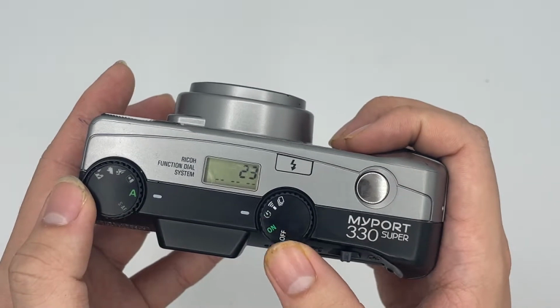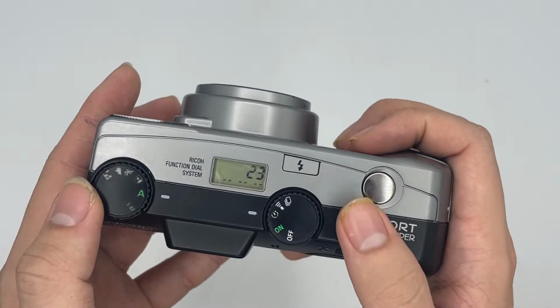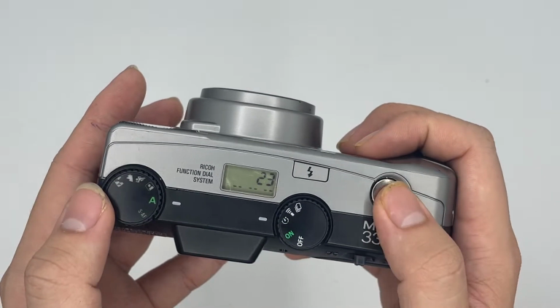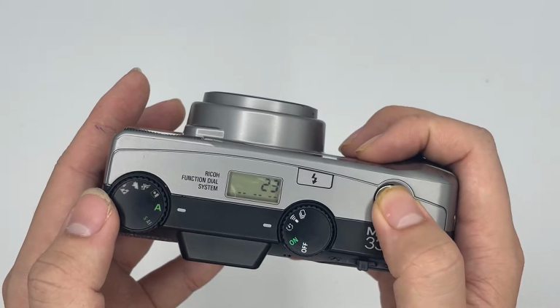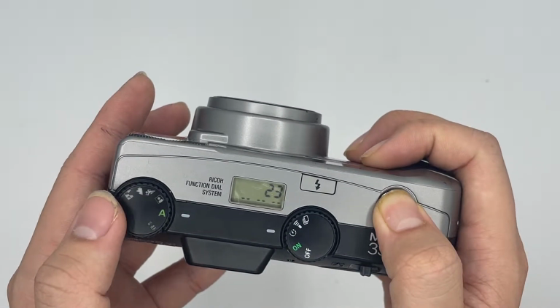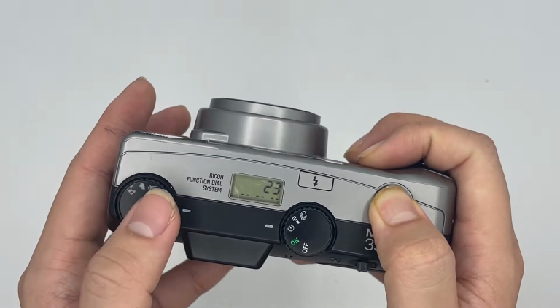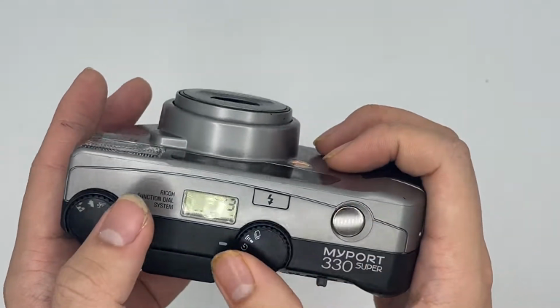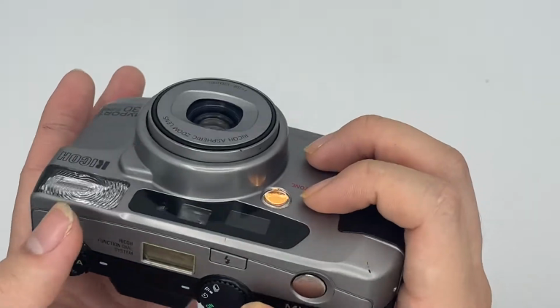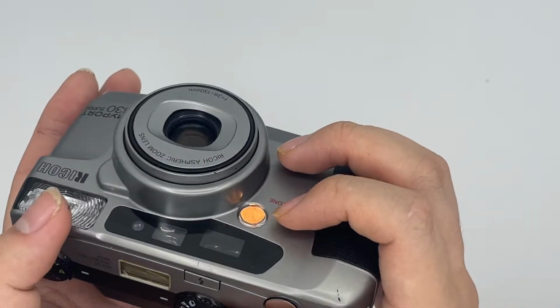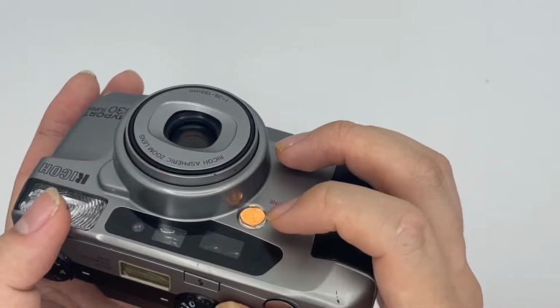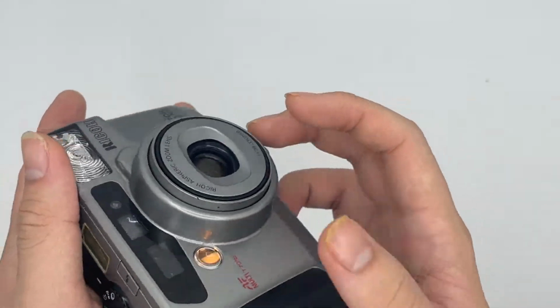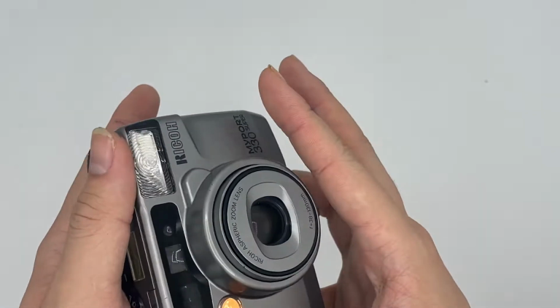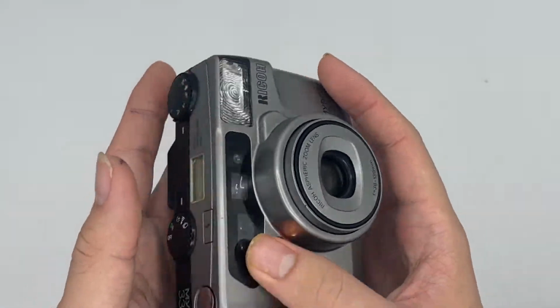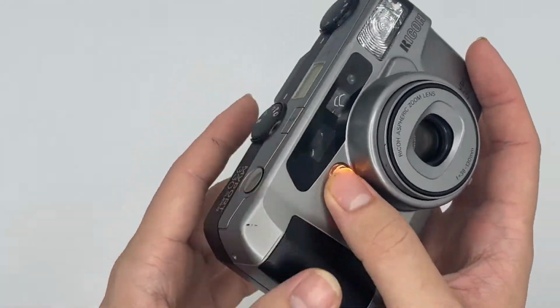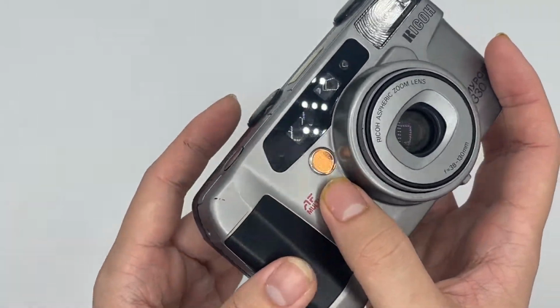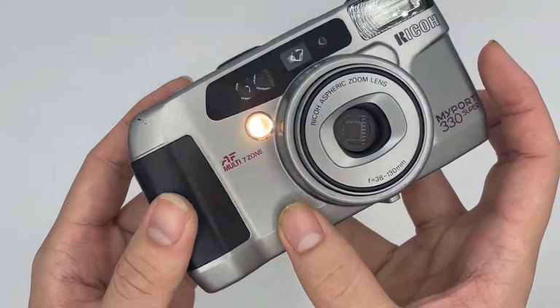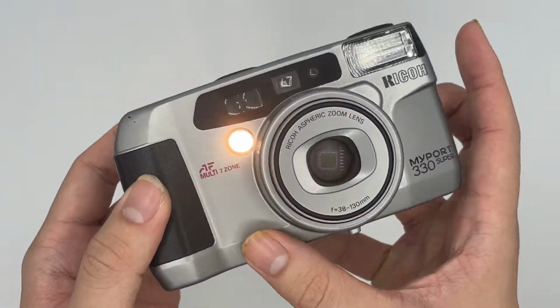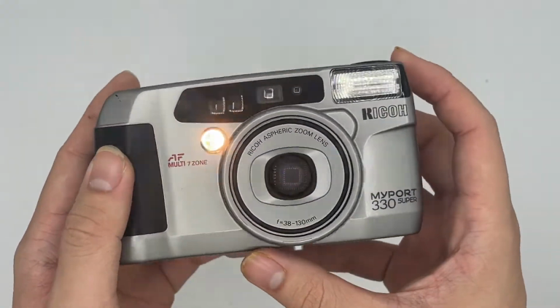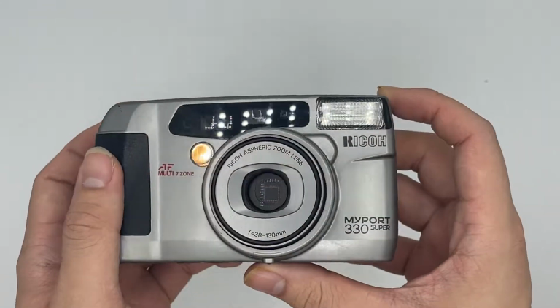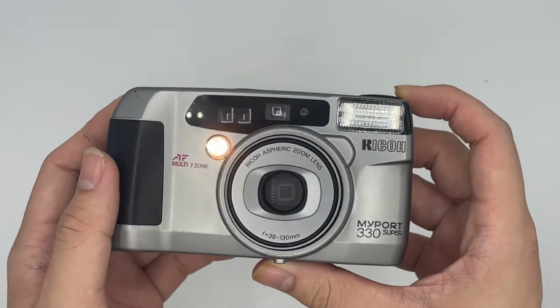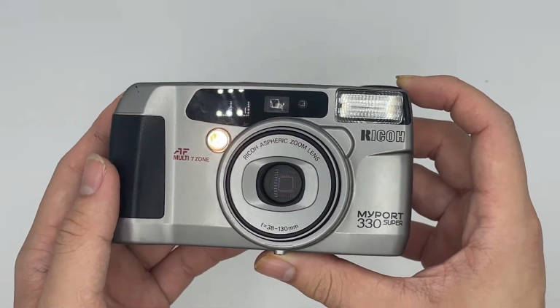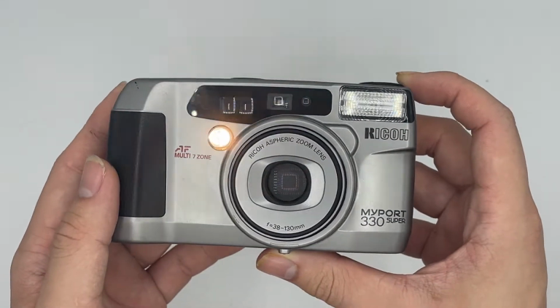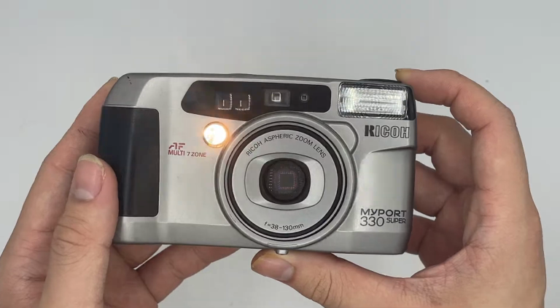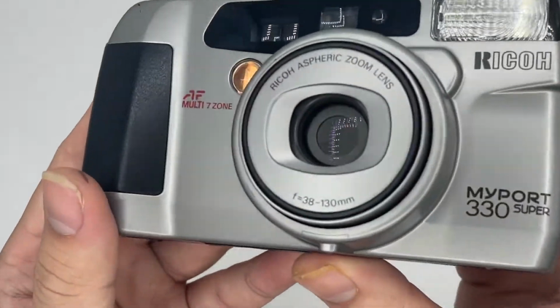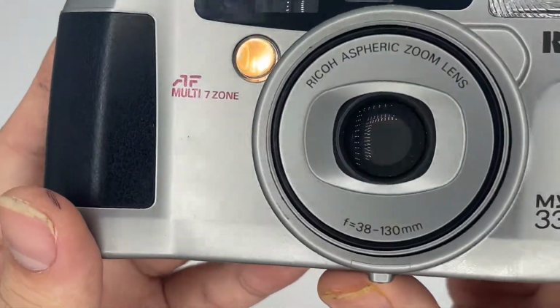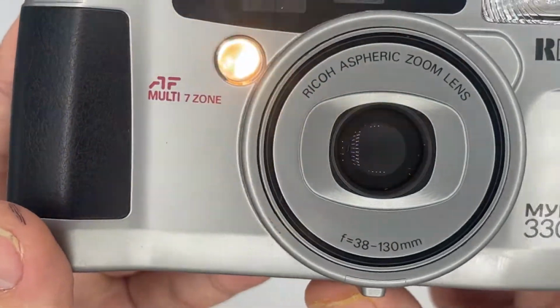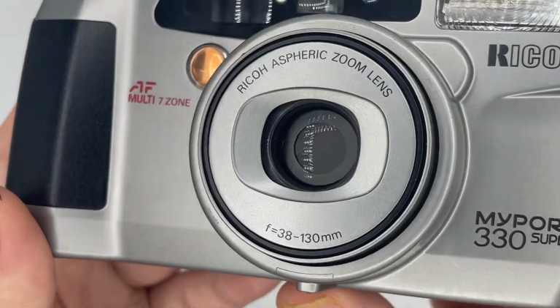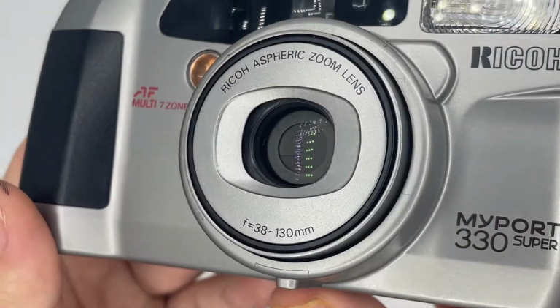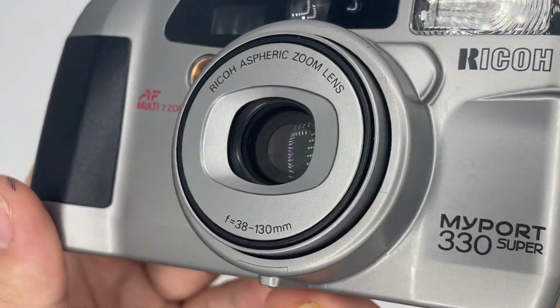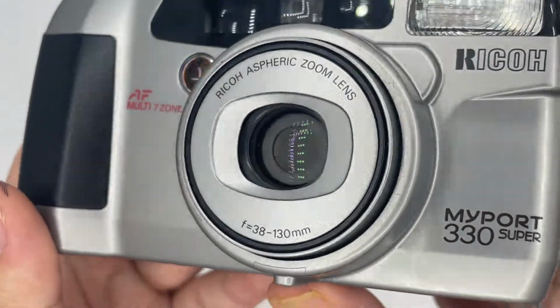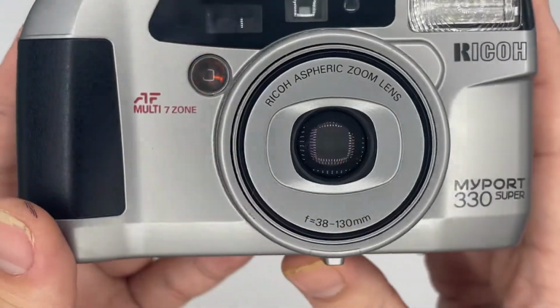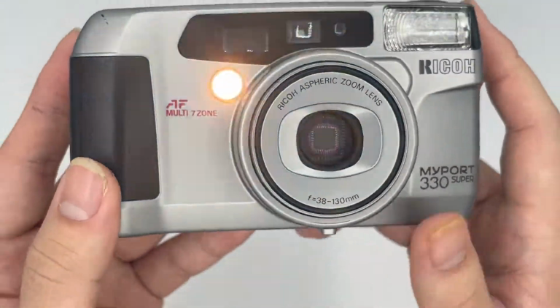This is the self-timer. Whenever you use the self-timer it's going to count down for 10 seconds. The lens is all good as well — there's no visible fungus or haze.